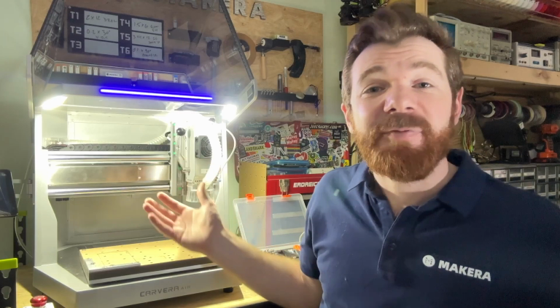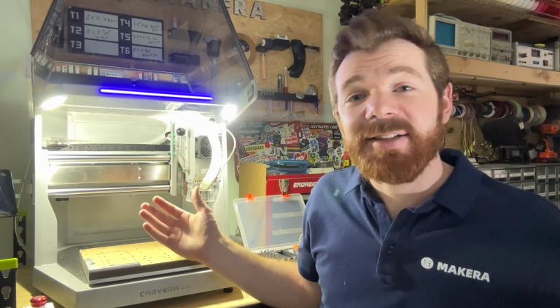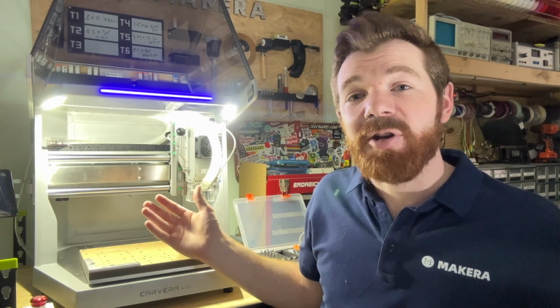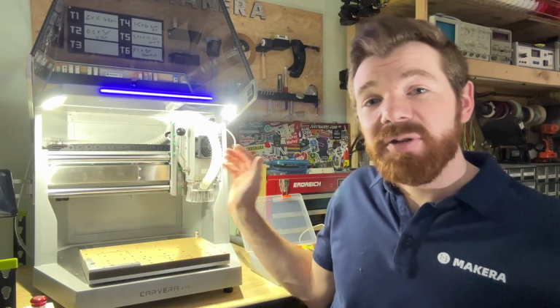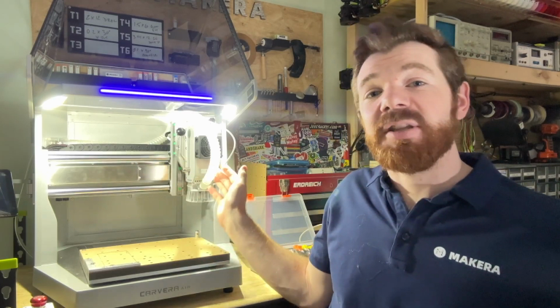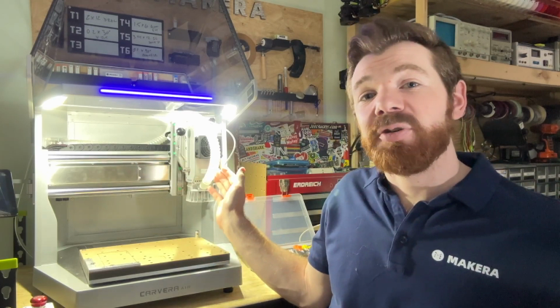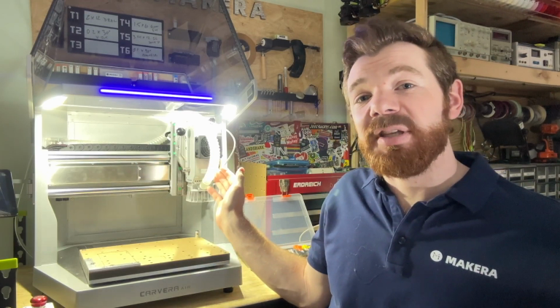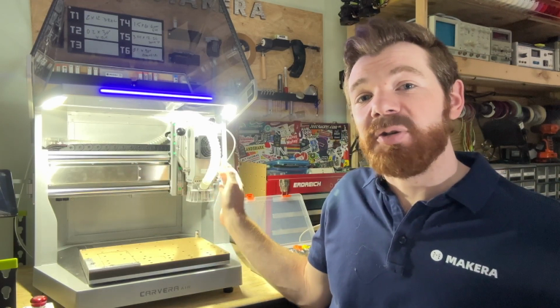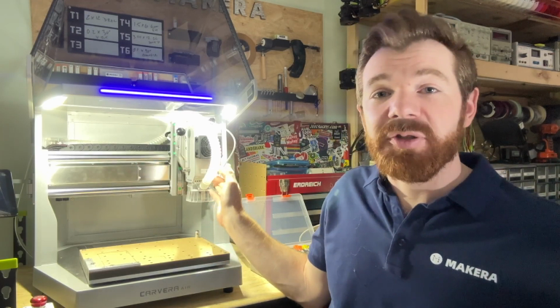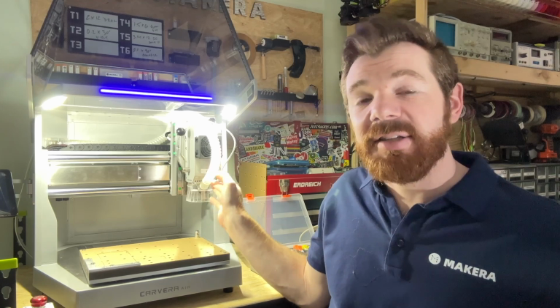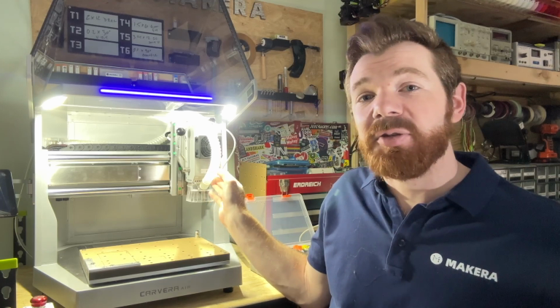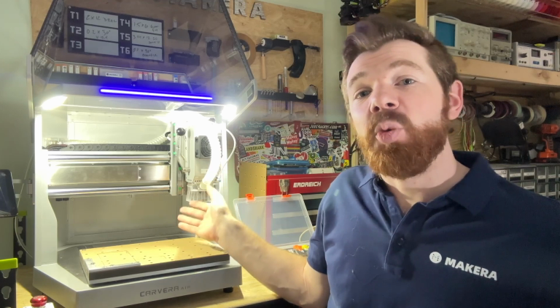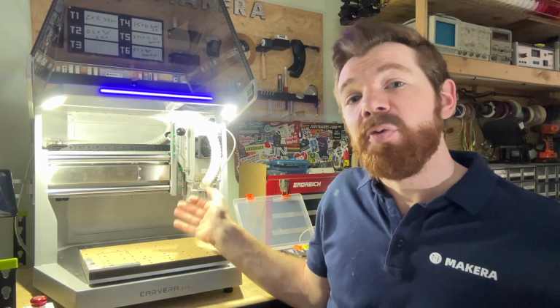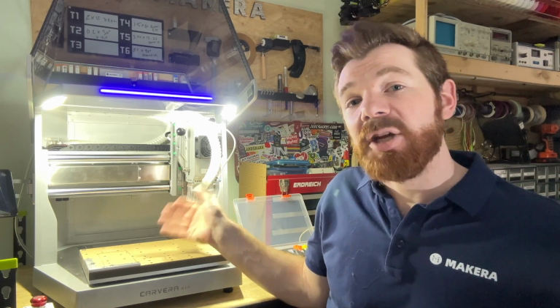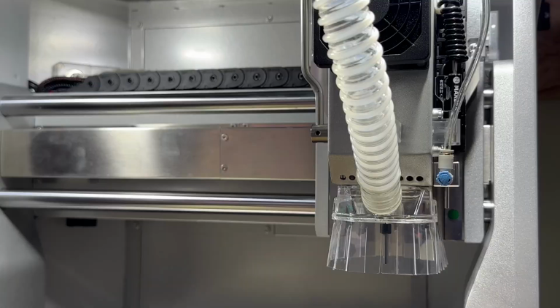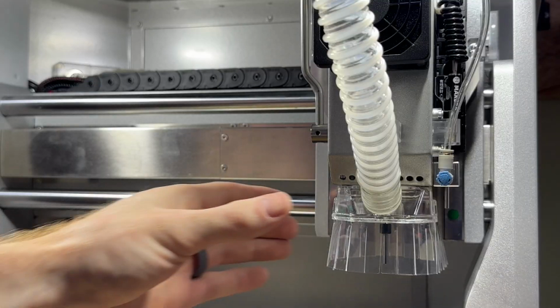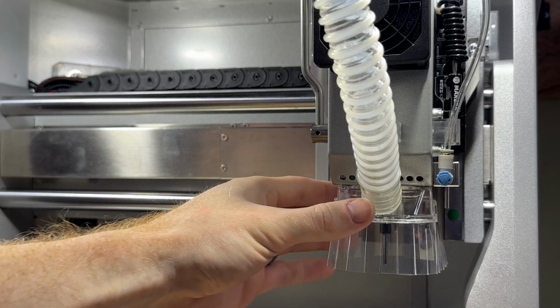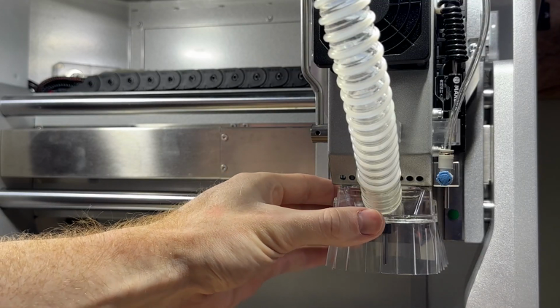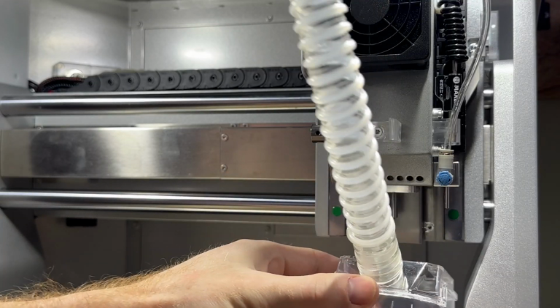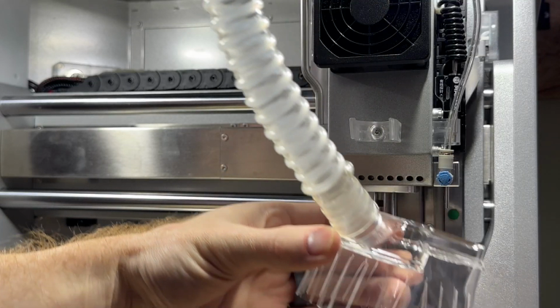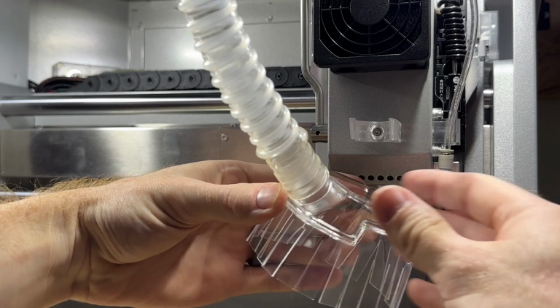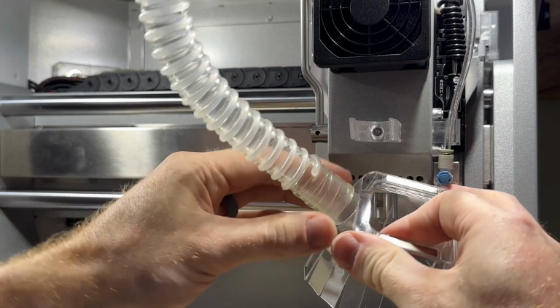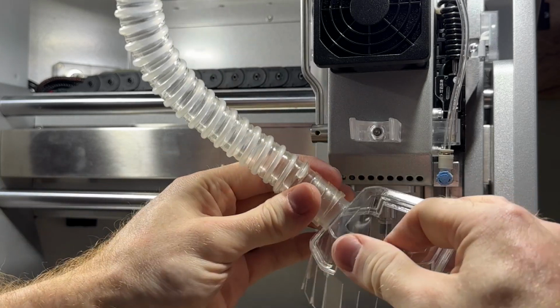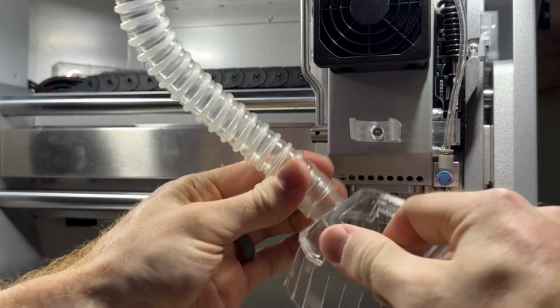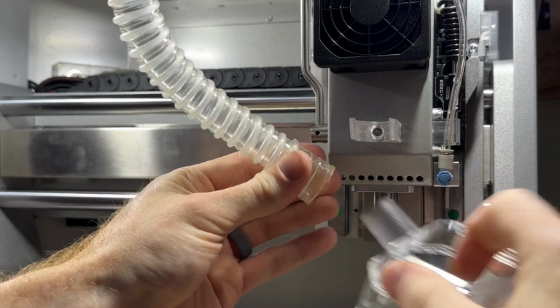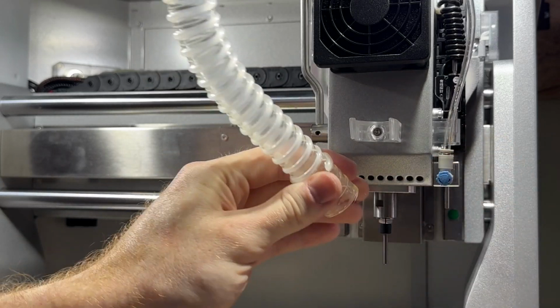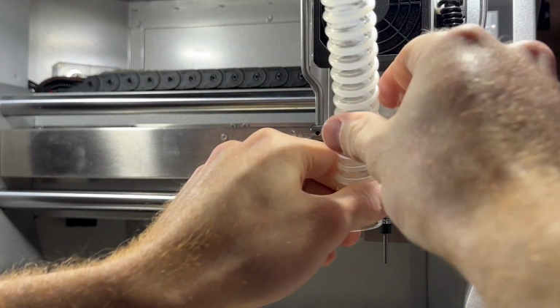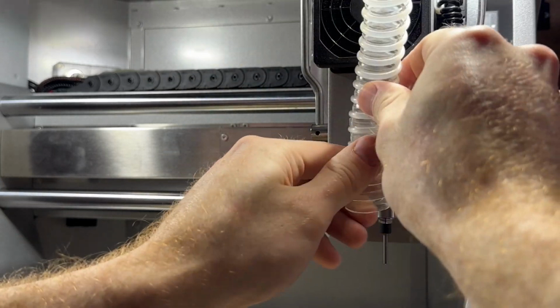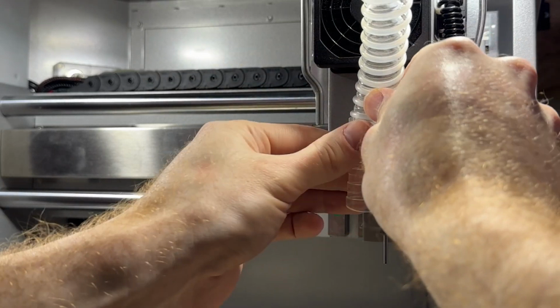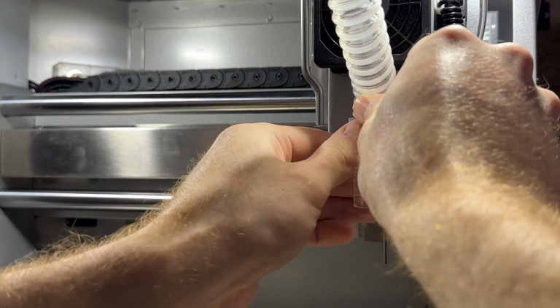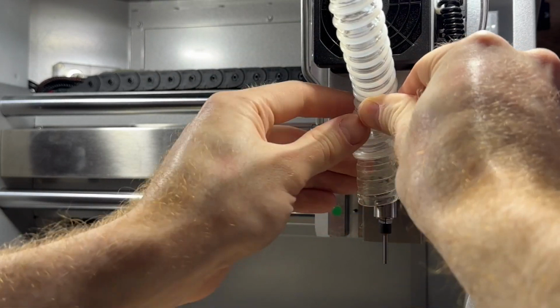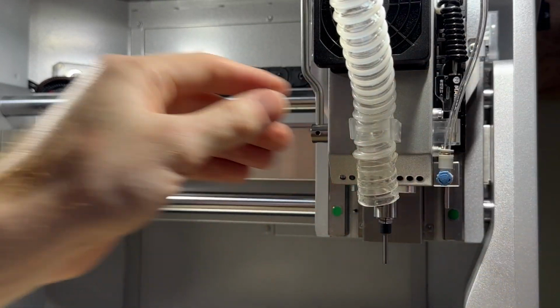After connecting your air compressor and adjusting the pressure and directing the nozzle, you want to remove the dust shoe. Always remove the dust shoe and disconnect your vacuum whenever using the Air Assist system, so that the air is not obstructed by the dust shoe during the manufacturing process.